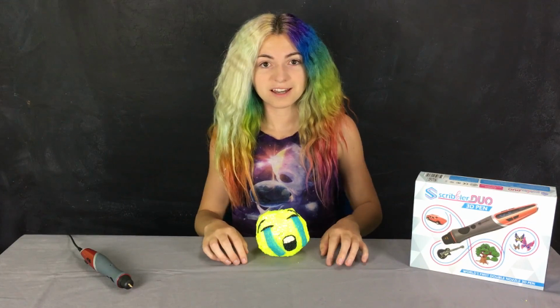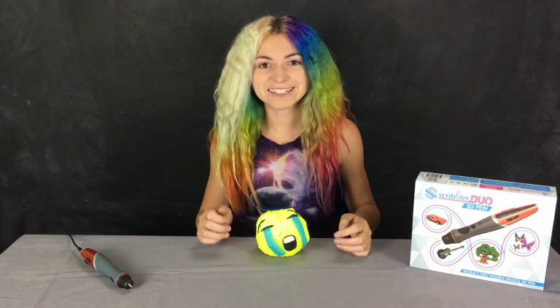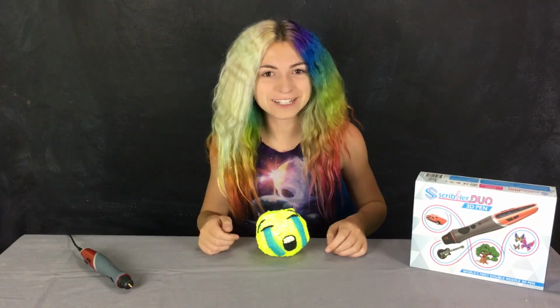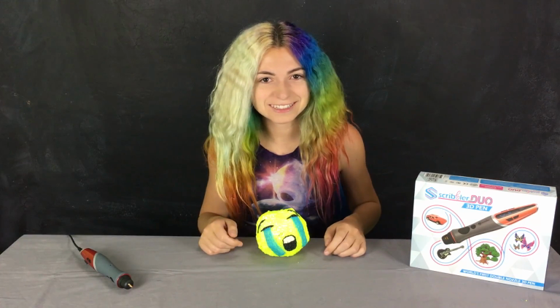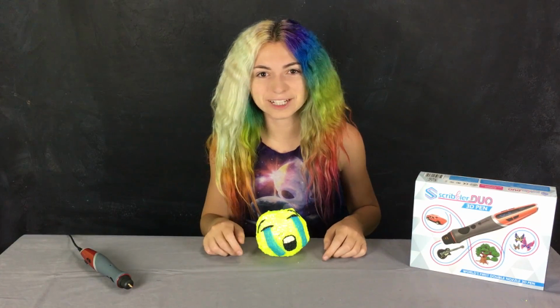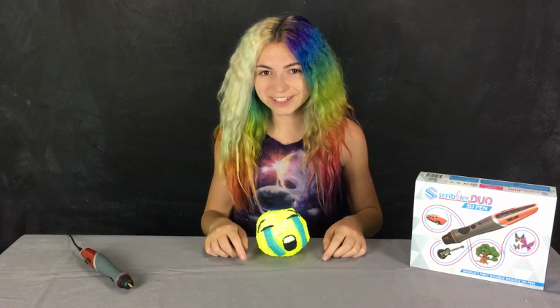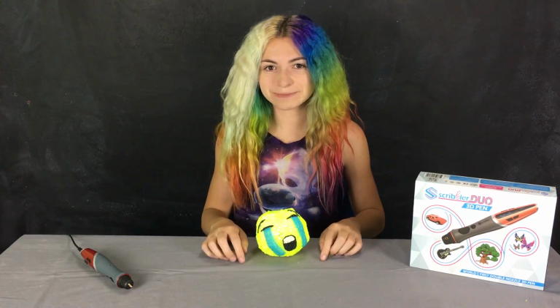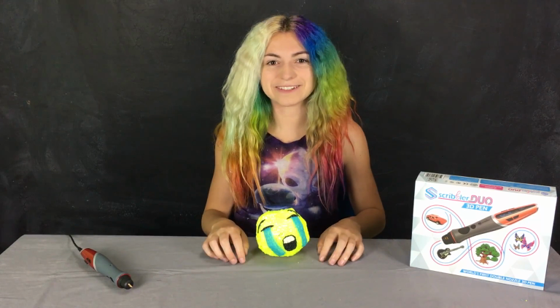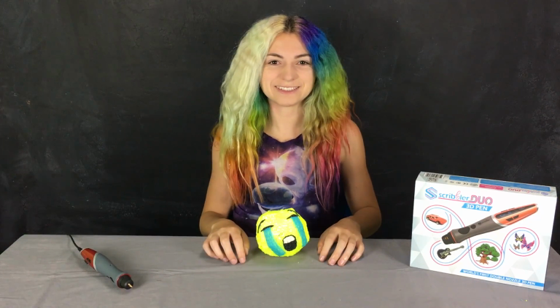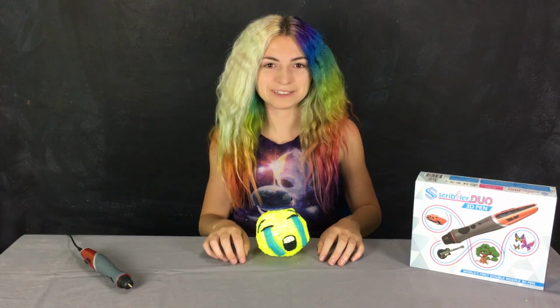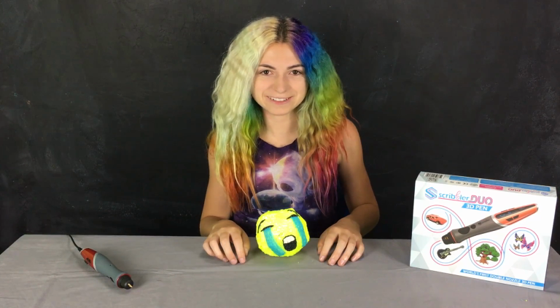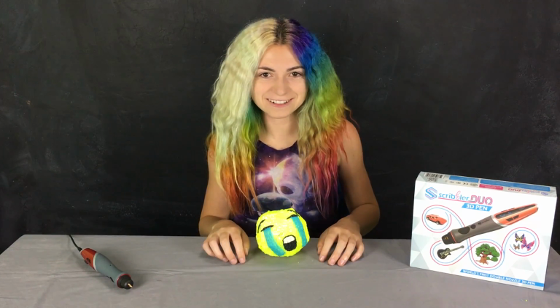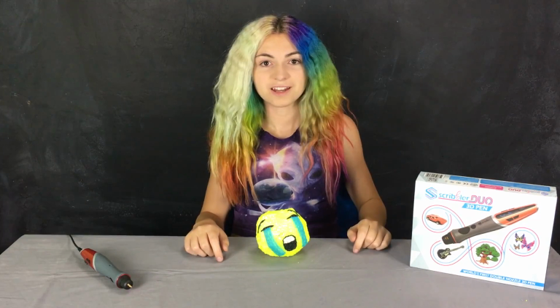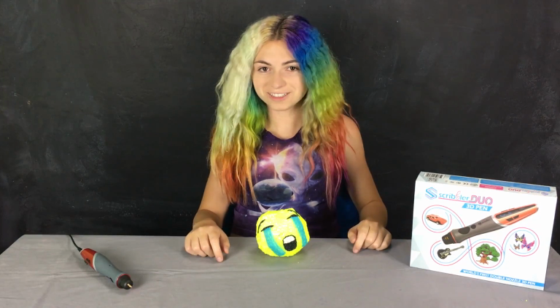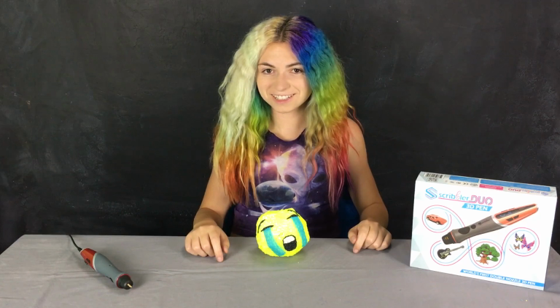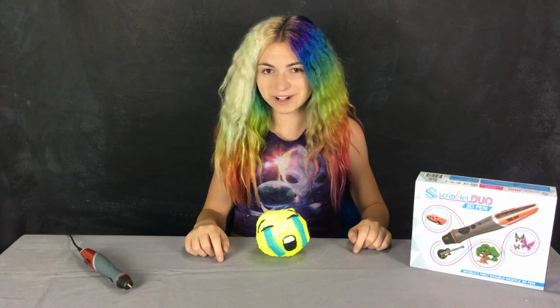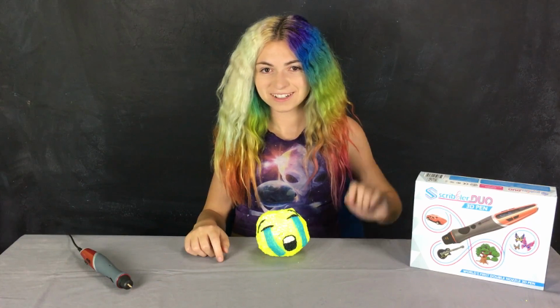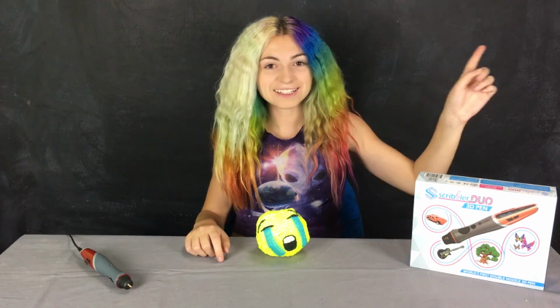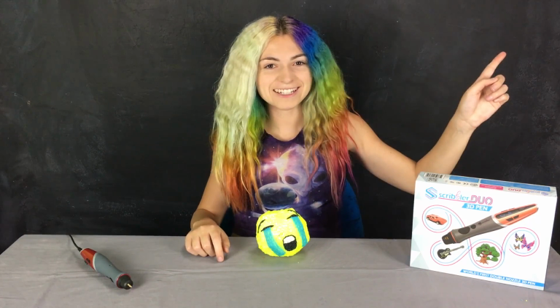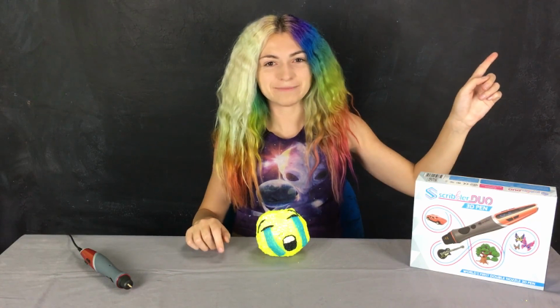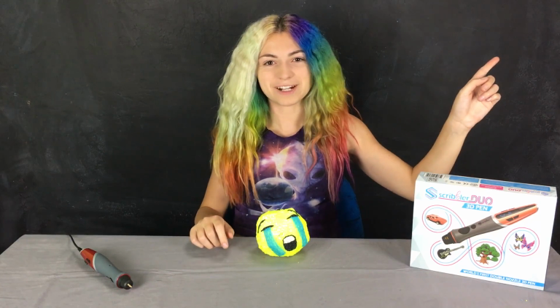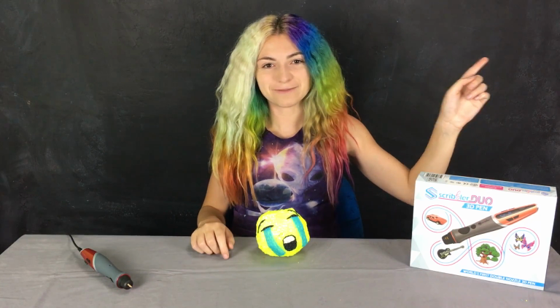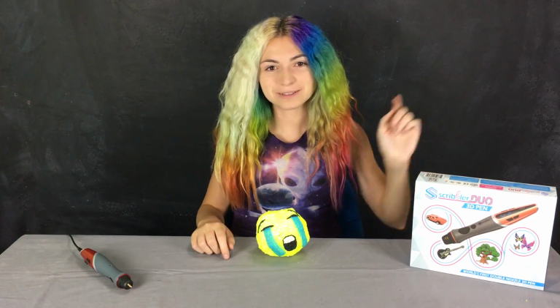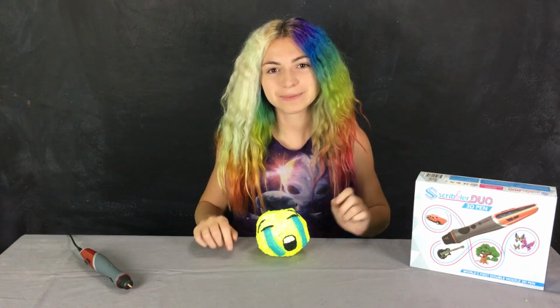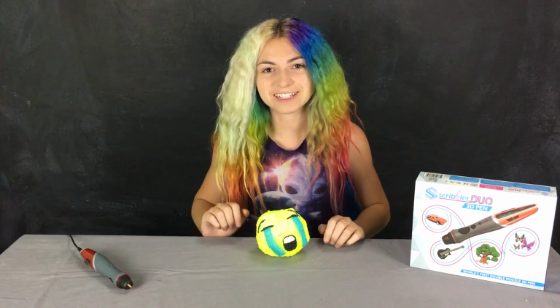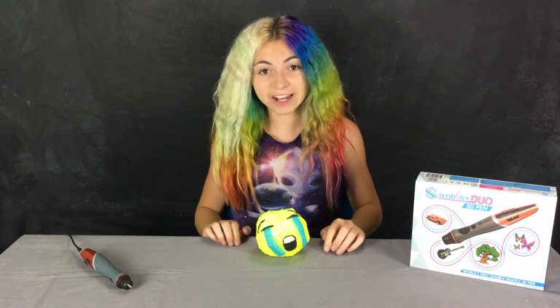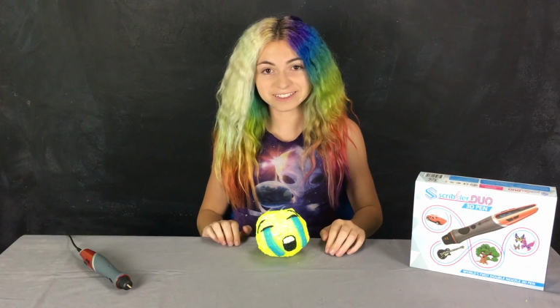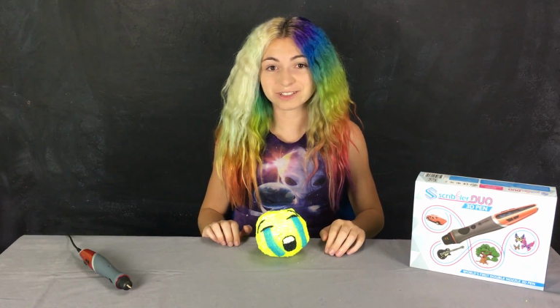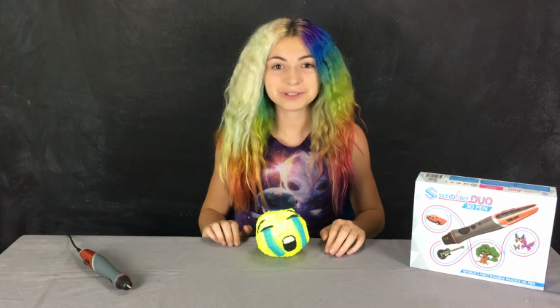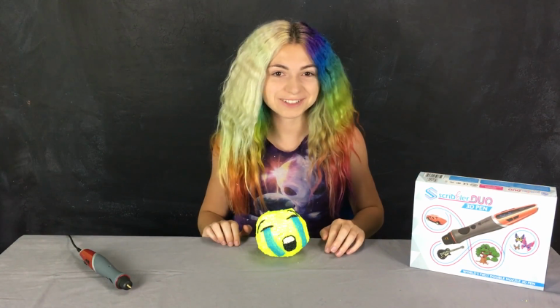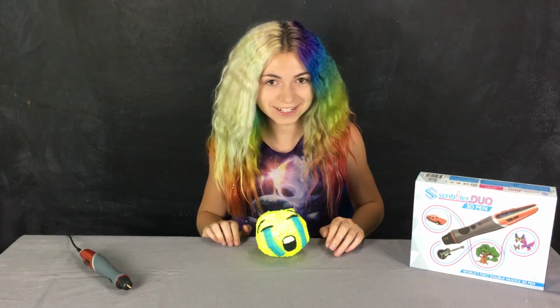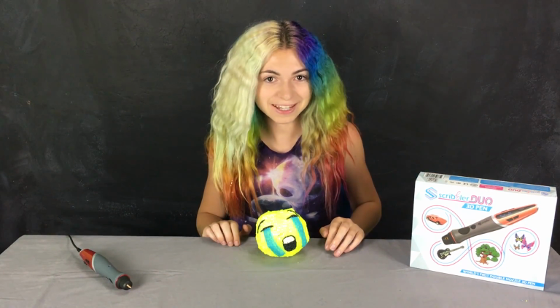I can't wait to see what you guys make with the Scribbler Duo. Want to learn more? Click here and be one of the first people to get your hands on this cool new 3D pen.